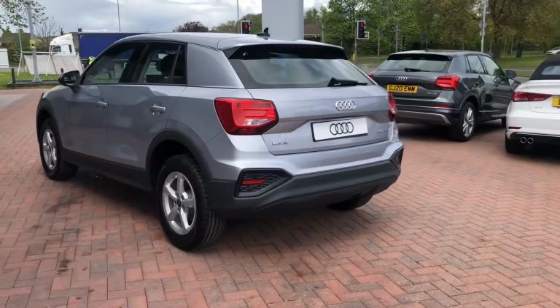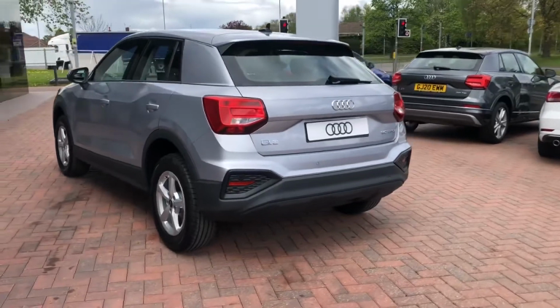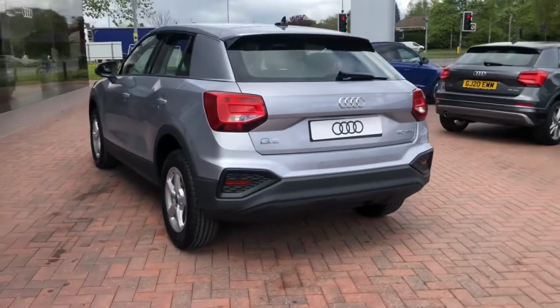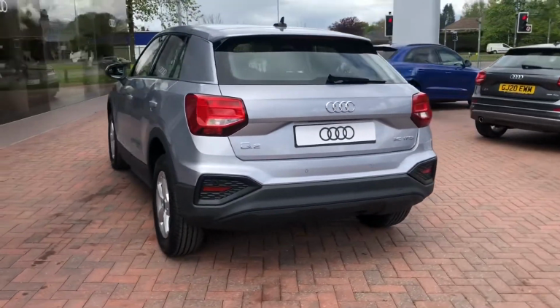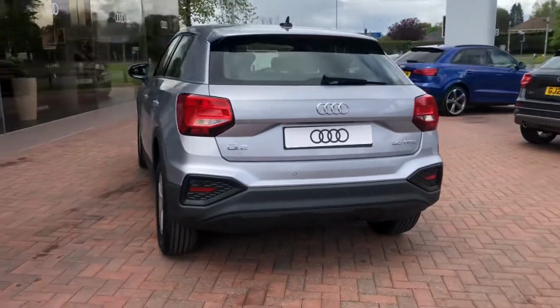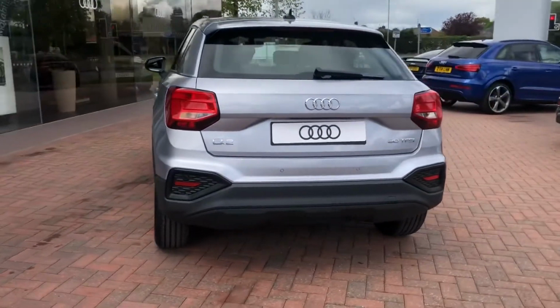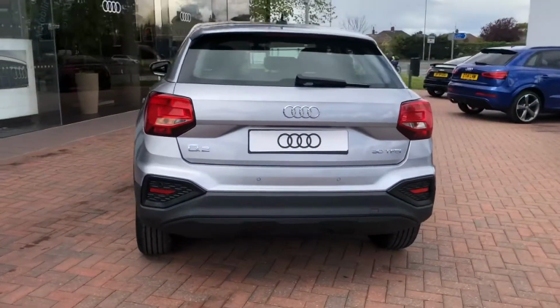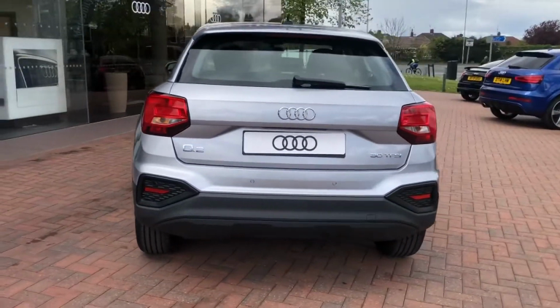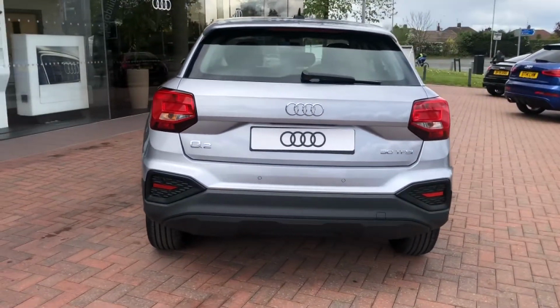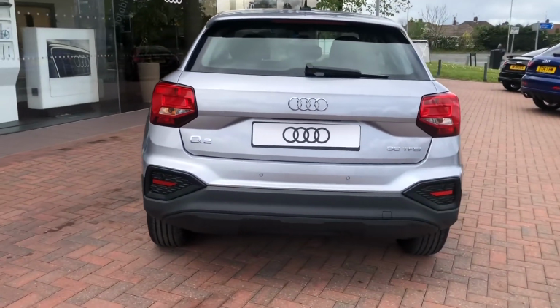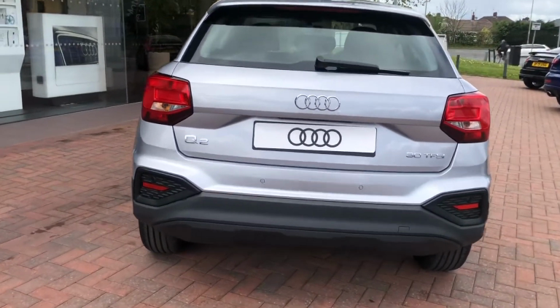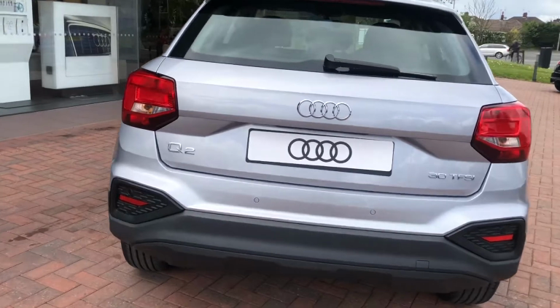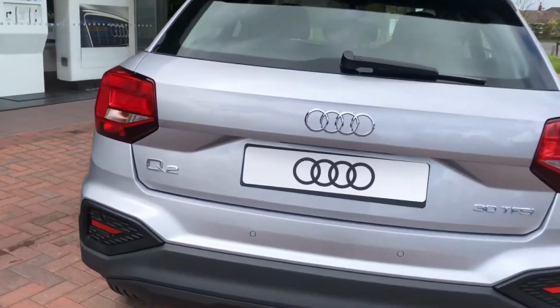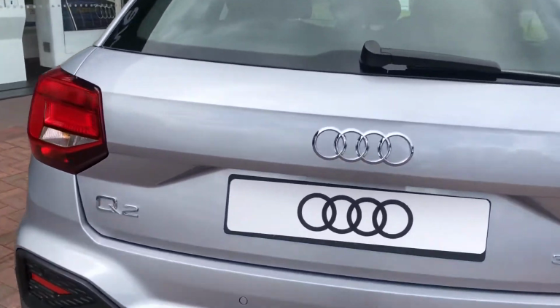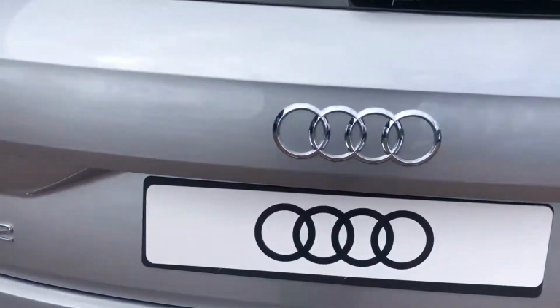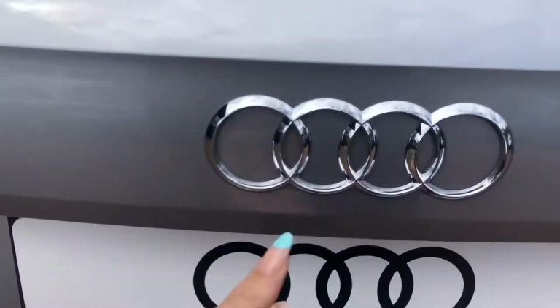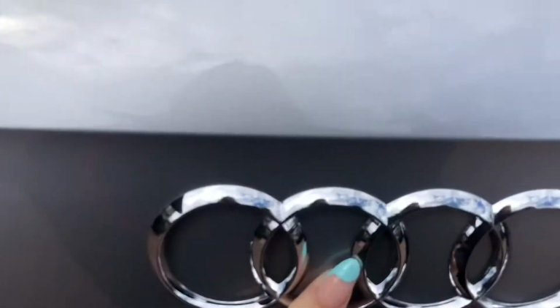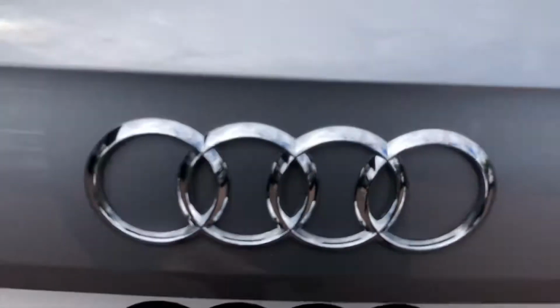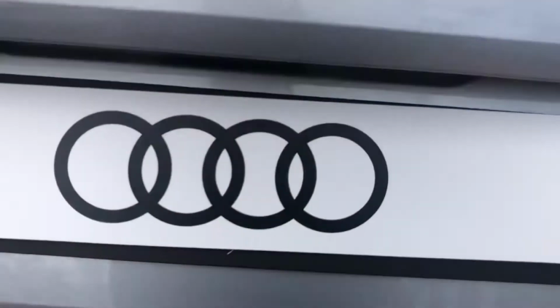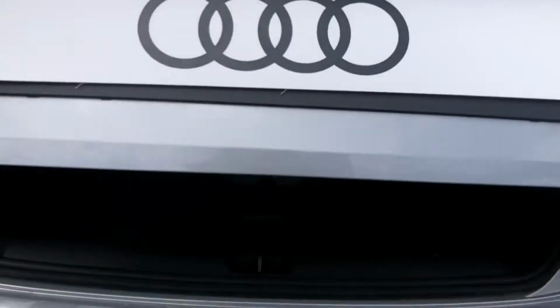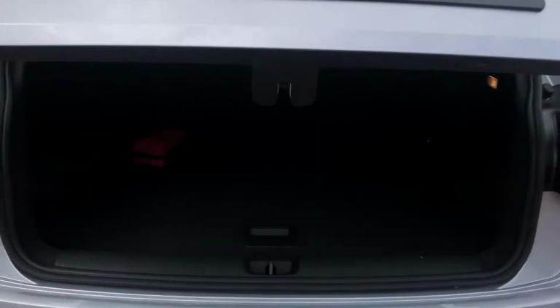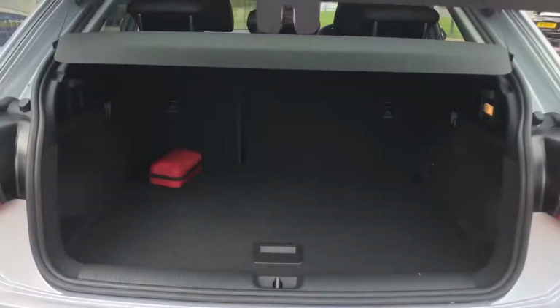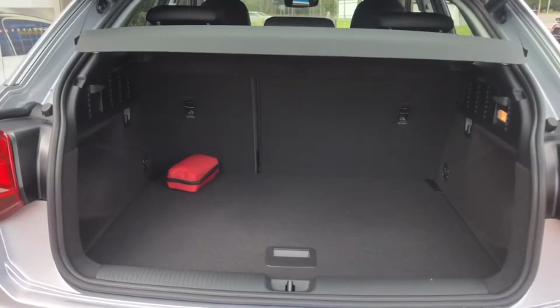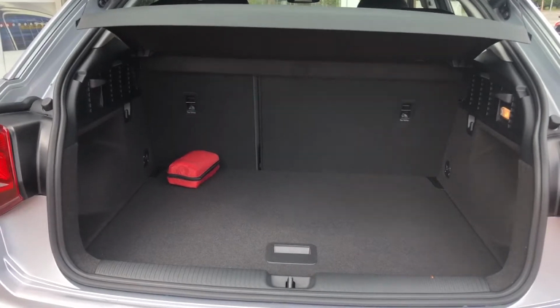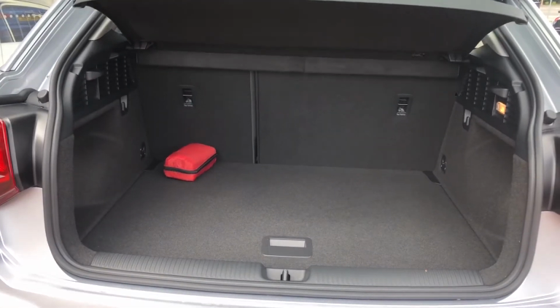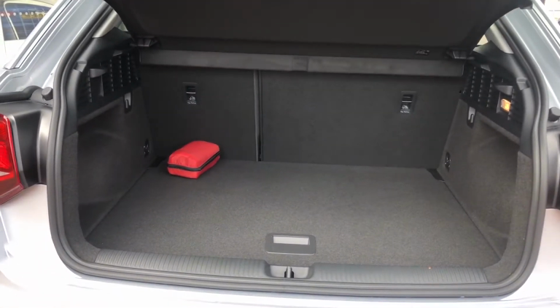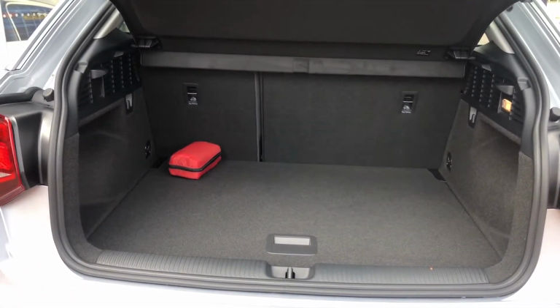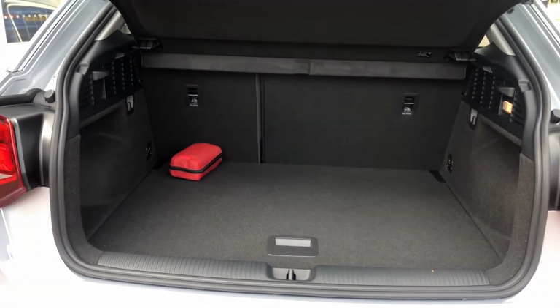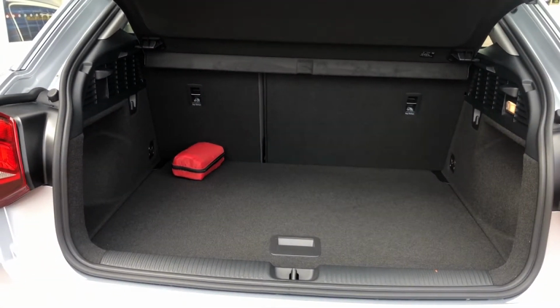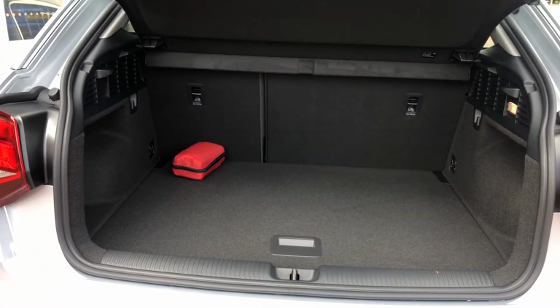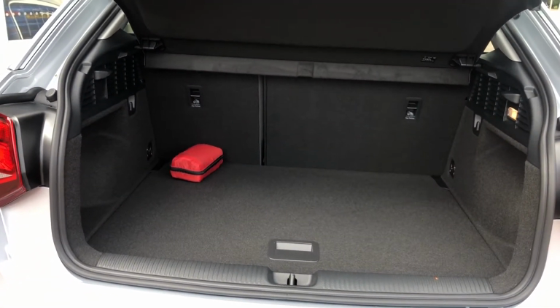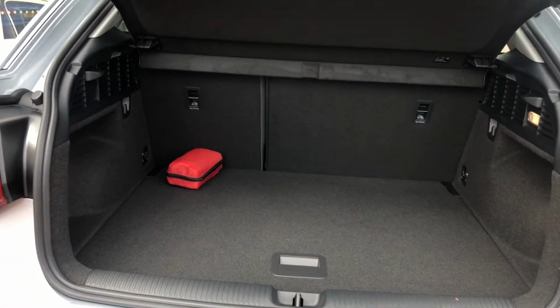As we make our way into the boot, it's all electronically operated. As you can see, there is plenty of space for the weekly shop, a couple of suitcases, even a small pram. We do also have space for a spare wheel.